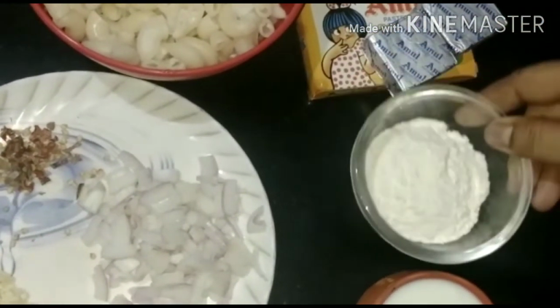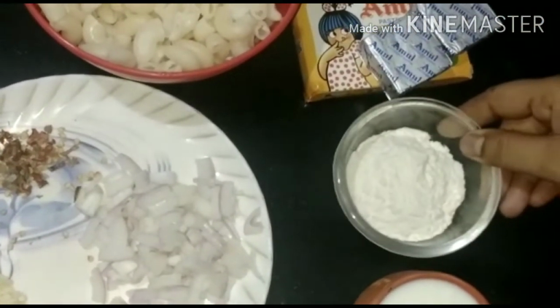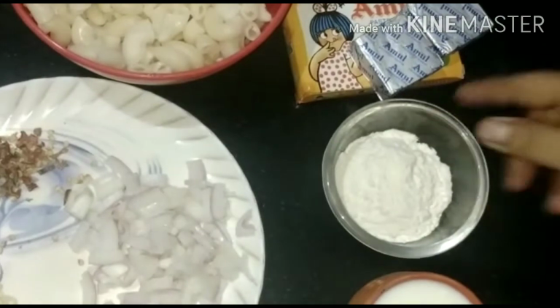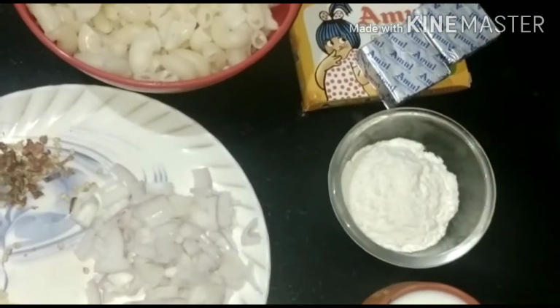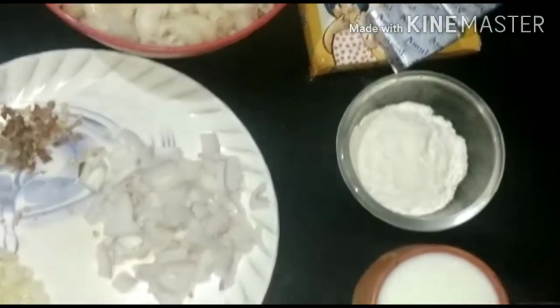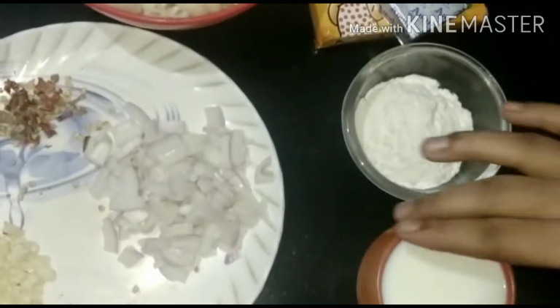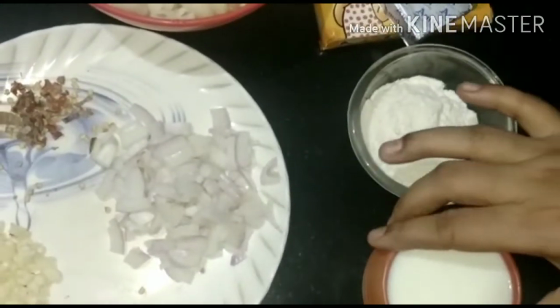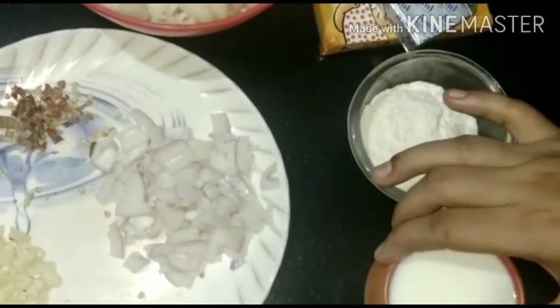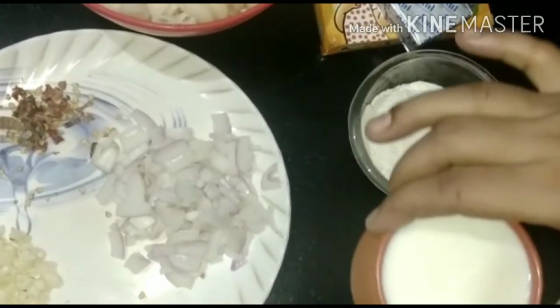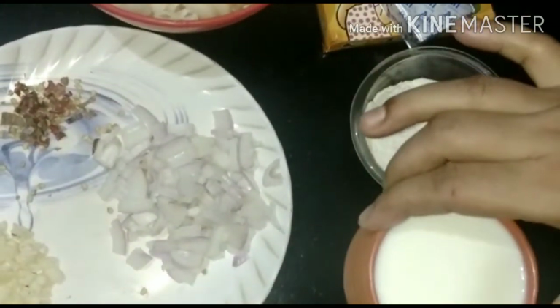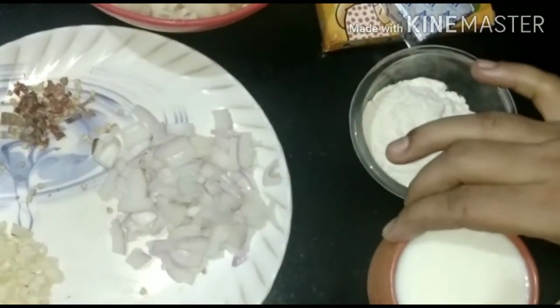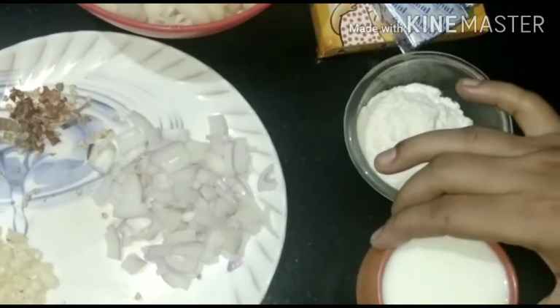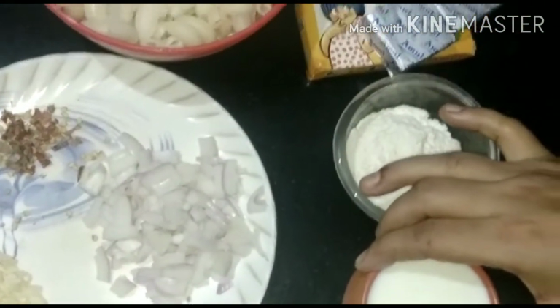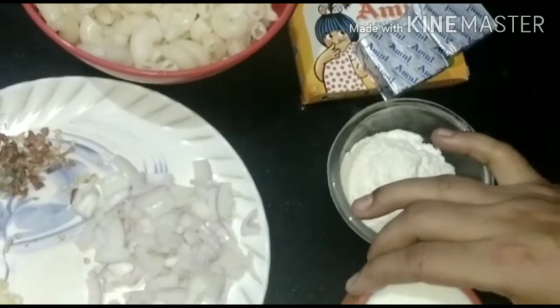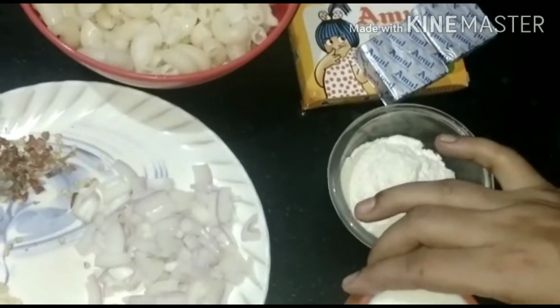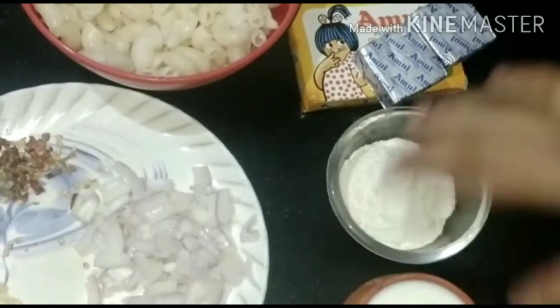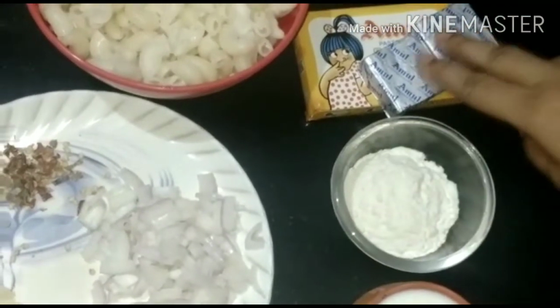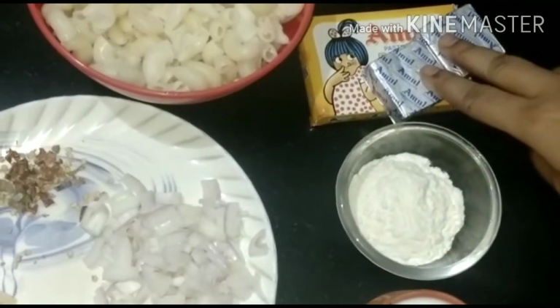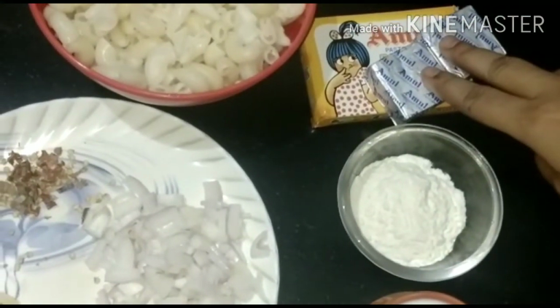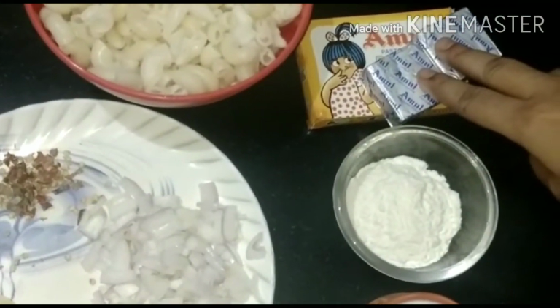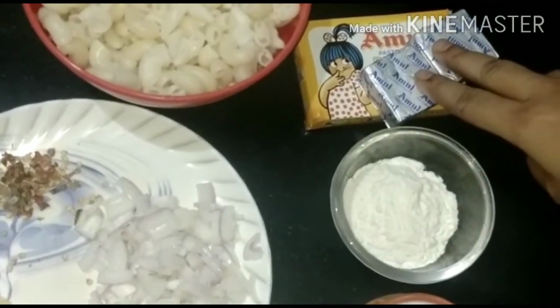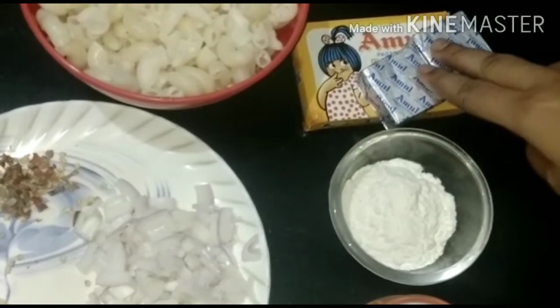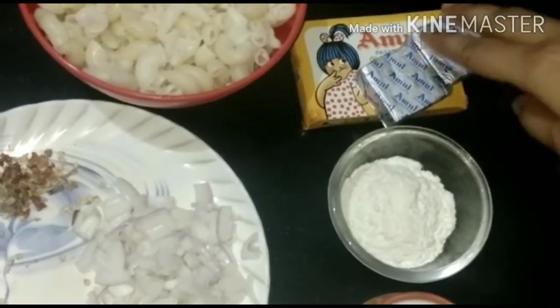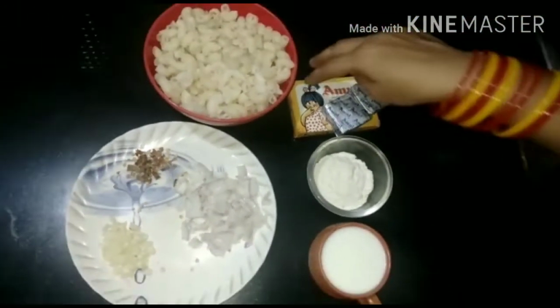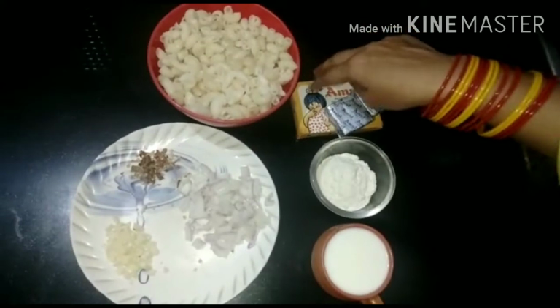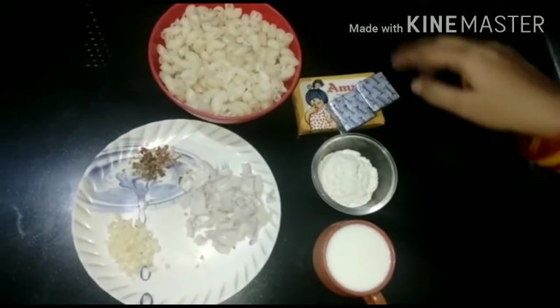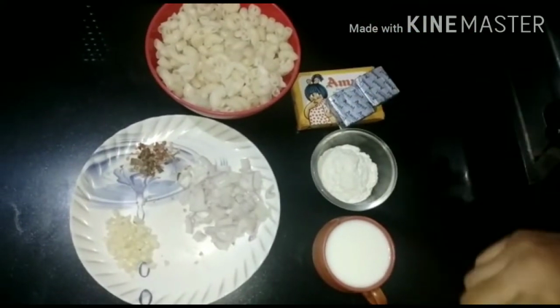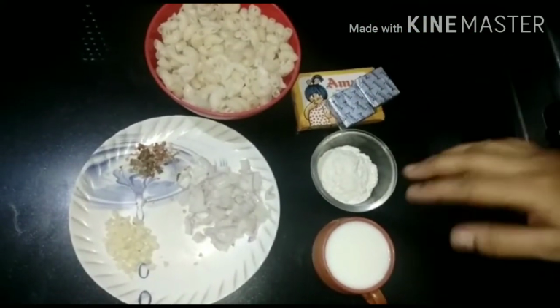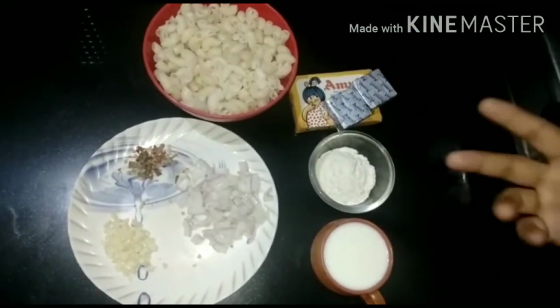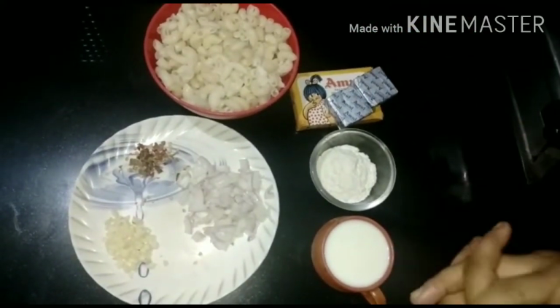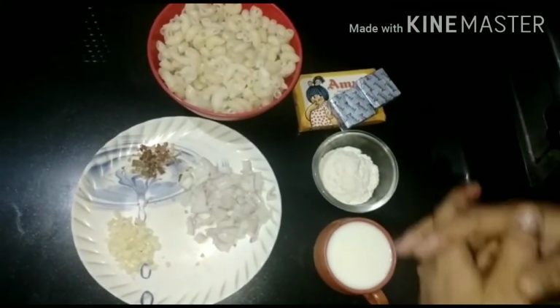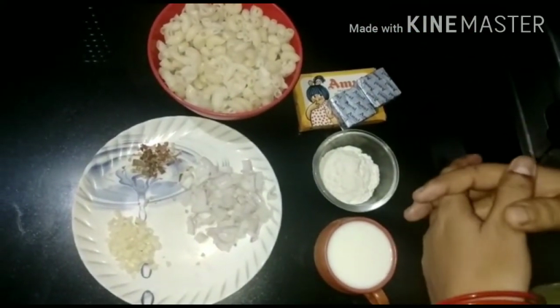We will use 2 tablespoons of flour and 2 cups of milk. Here I will use Amul butter. I have used Amul cube cheese. You can also use mozzarella or cheddar cheese.